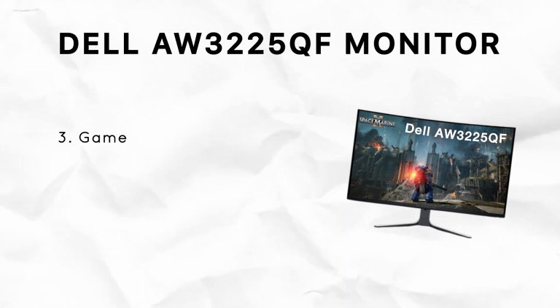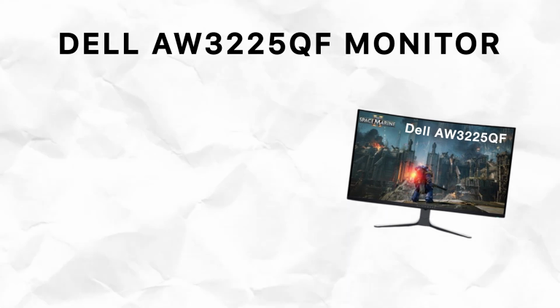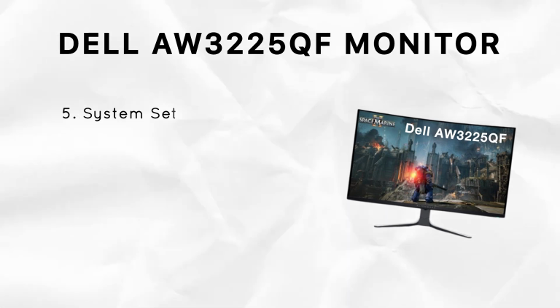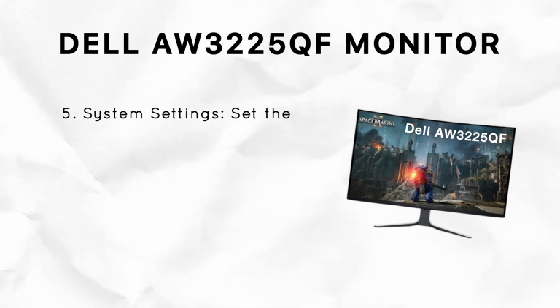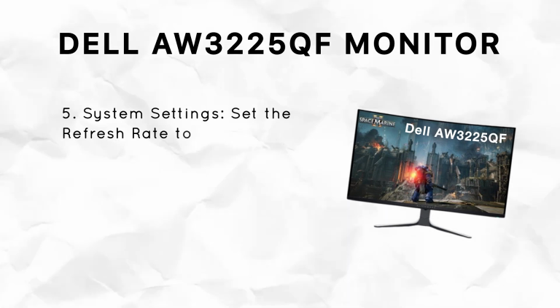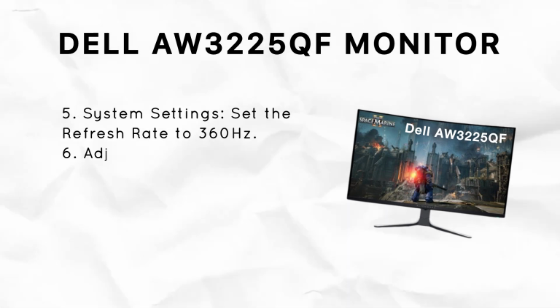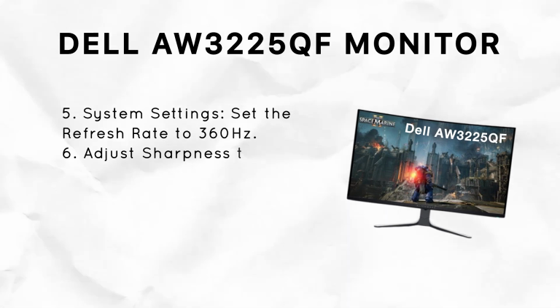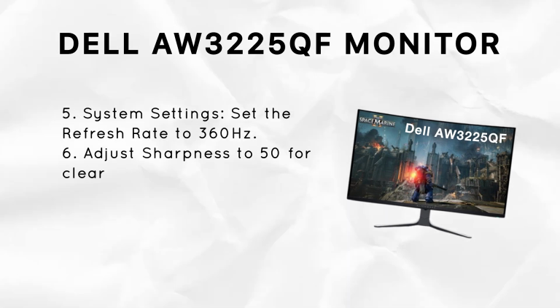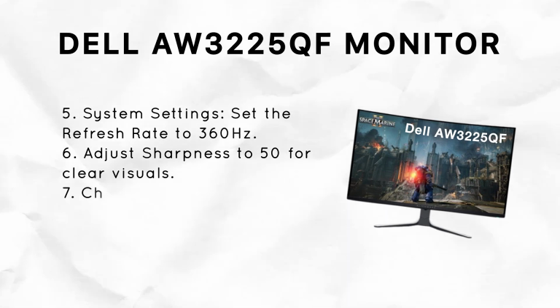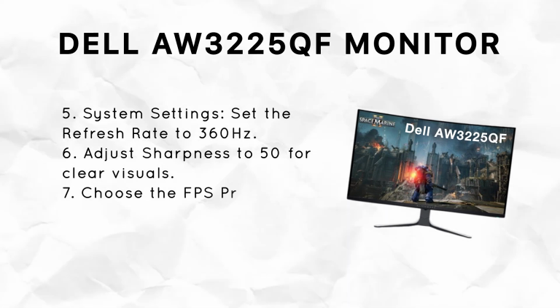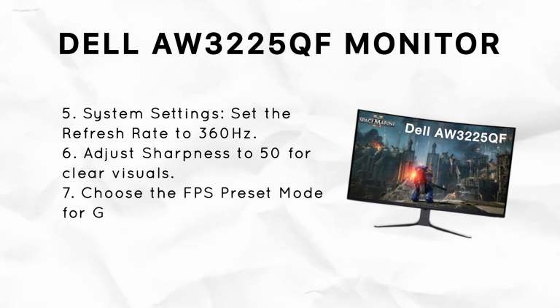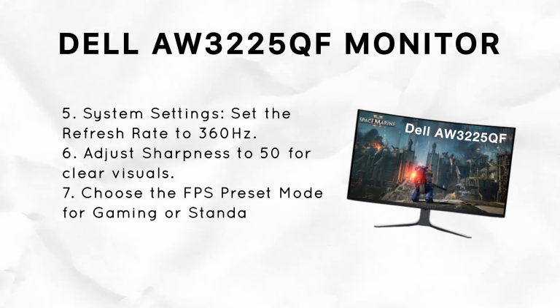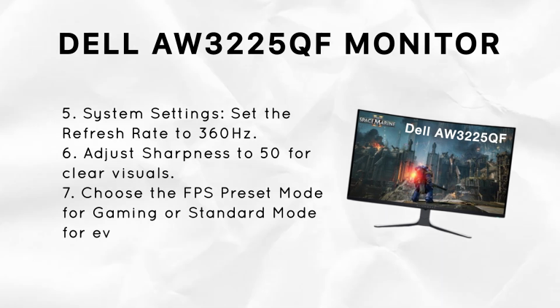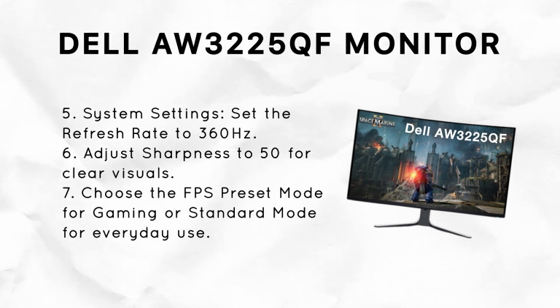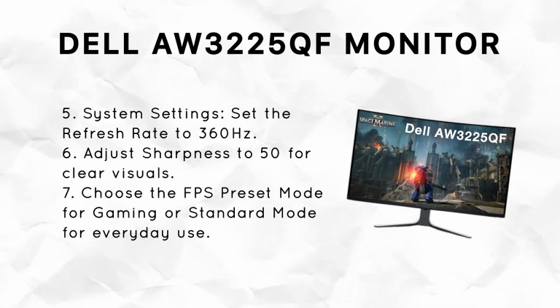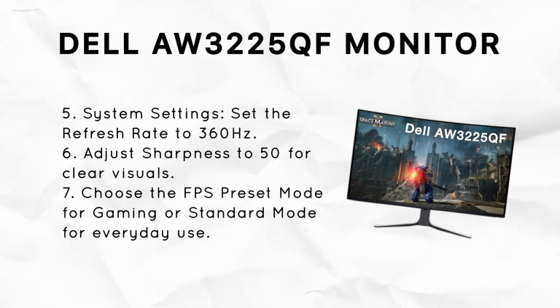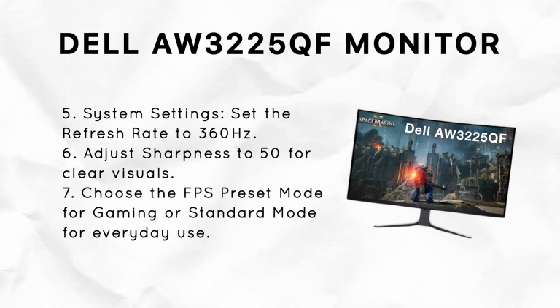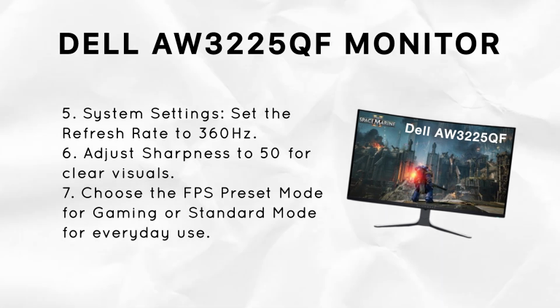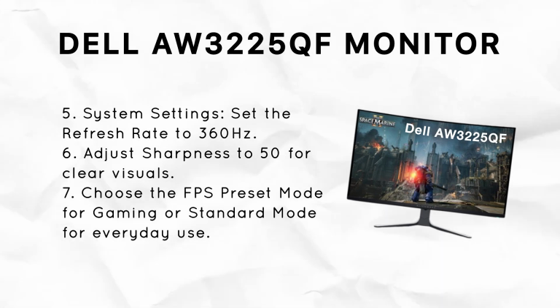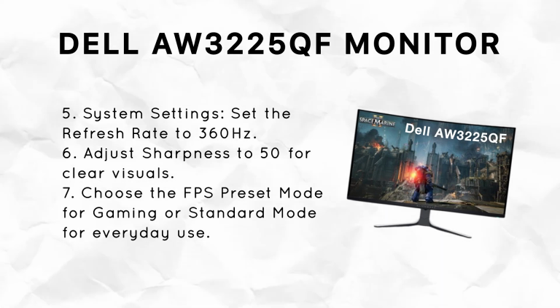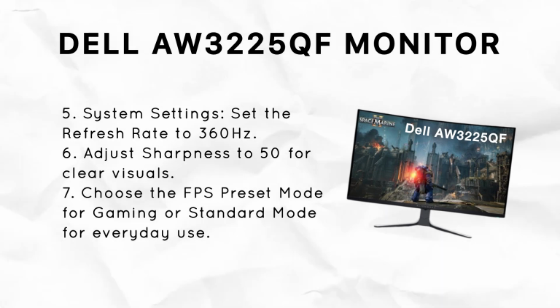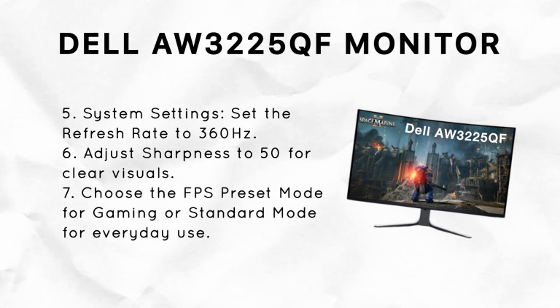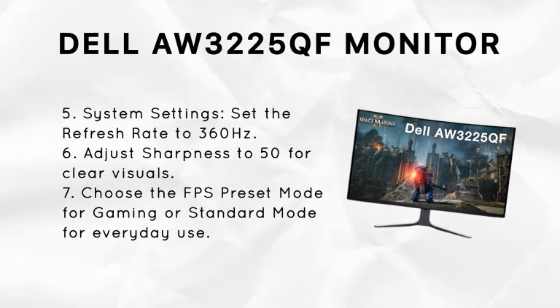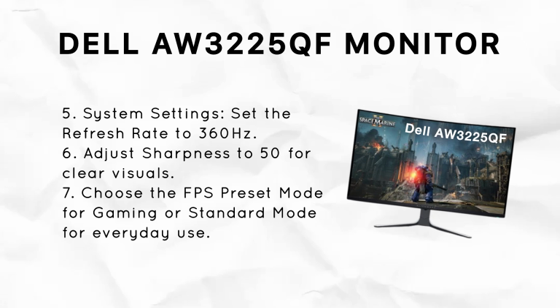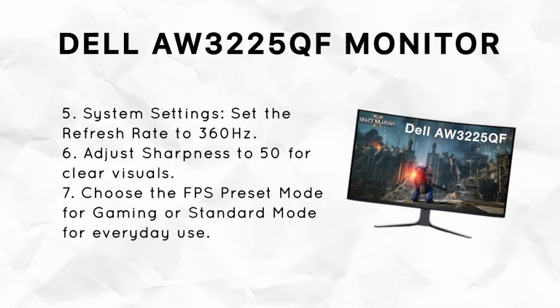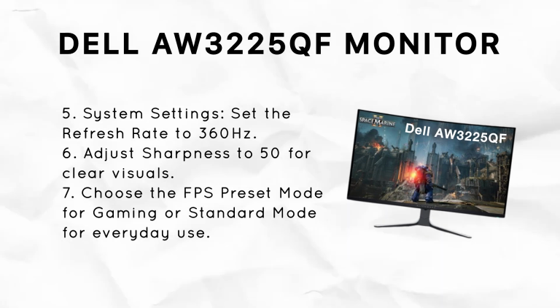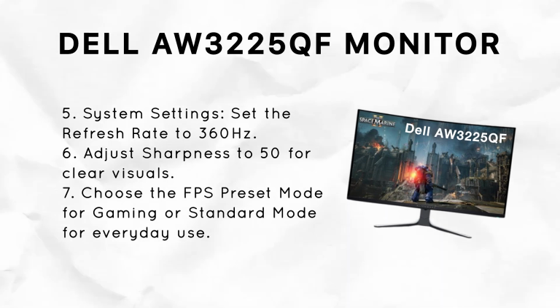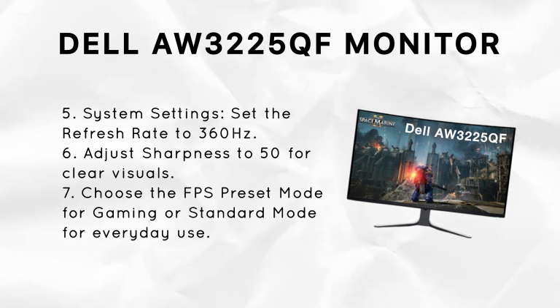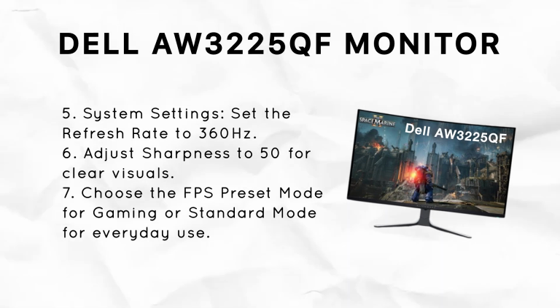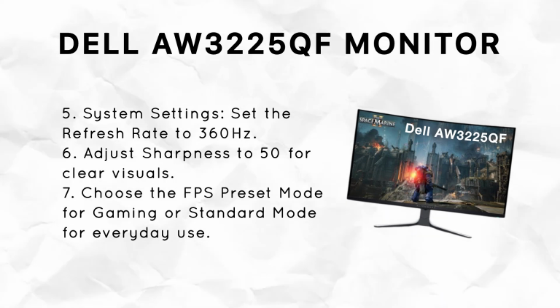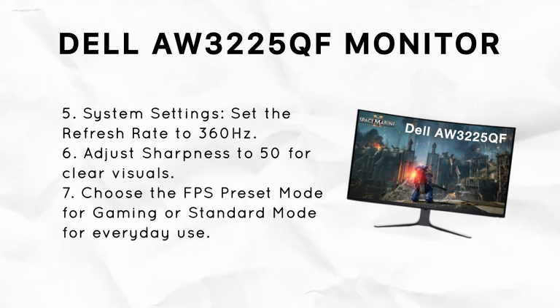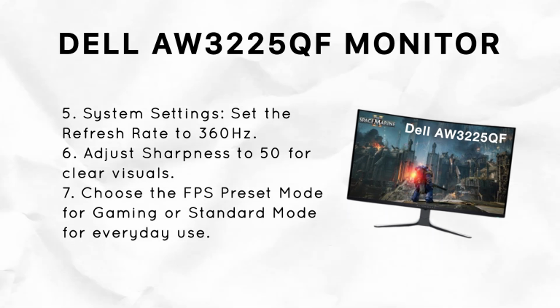Also, check your computer's display settings and make sure the refresh rate is set to 360Hz. This is the highest refresh rate the monitor supports and it is really important for smoother and responsive gameplay.